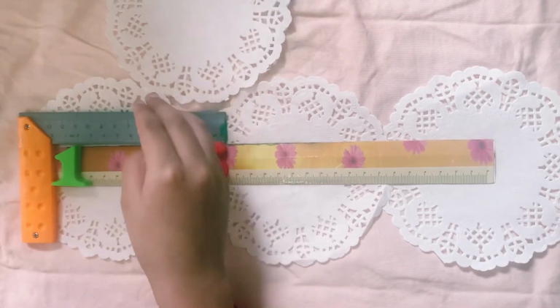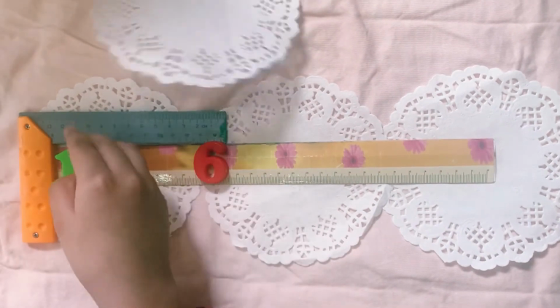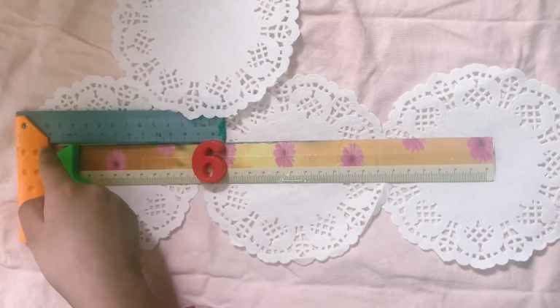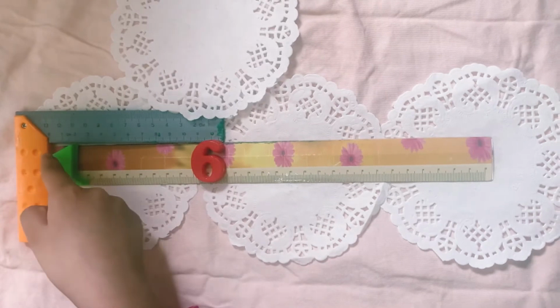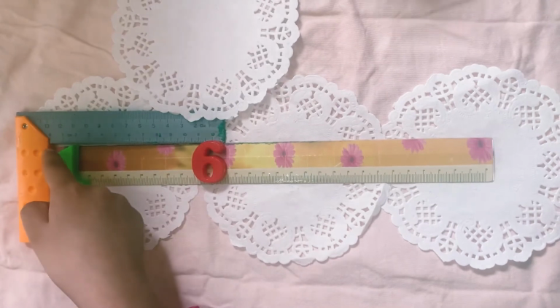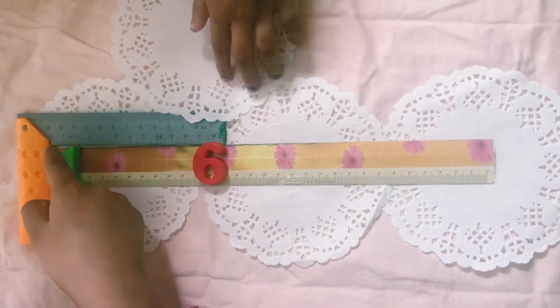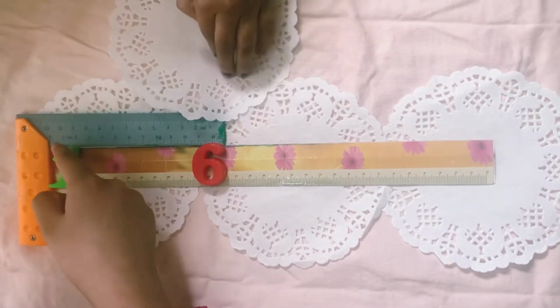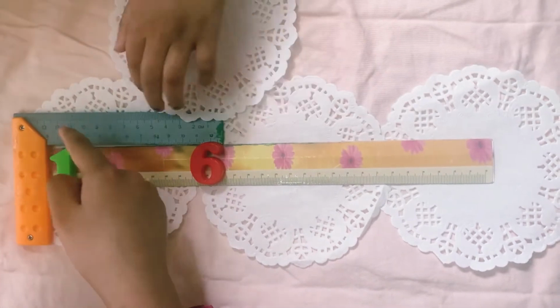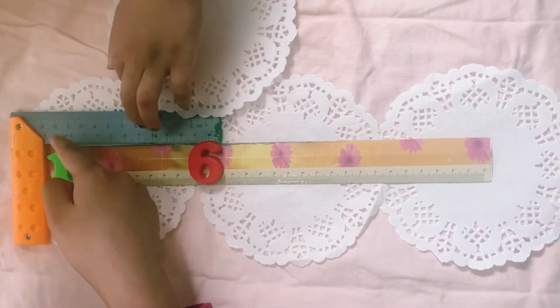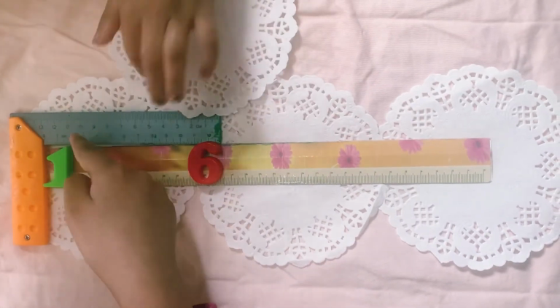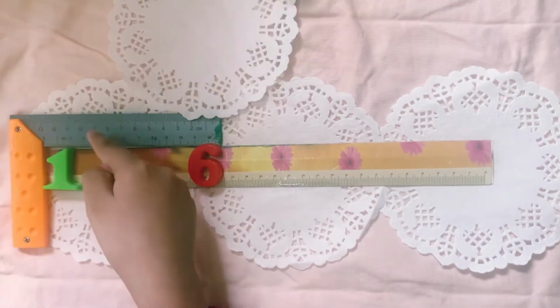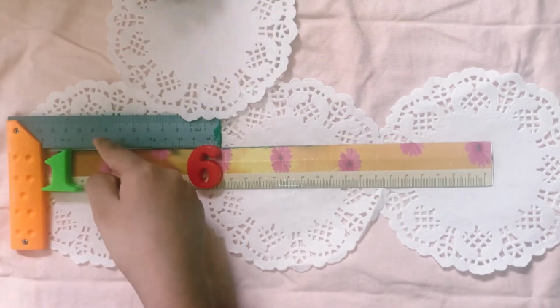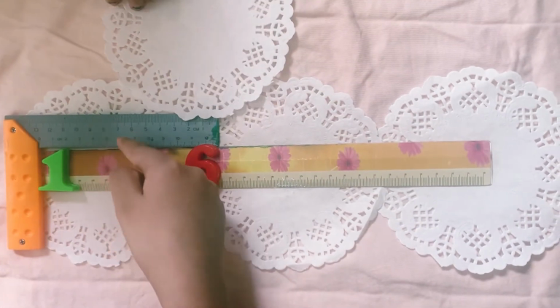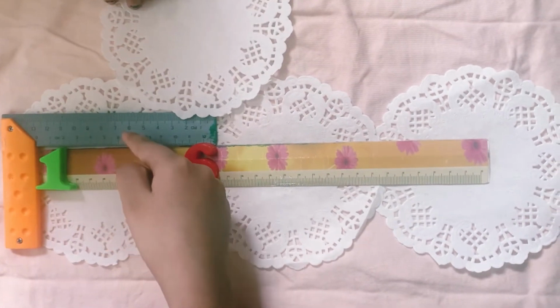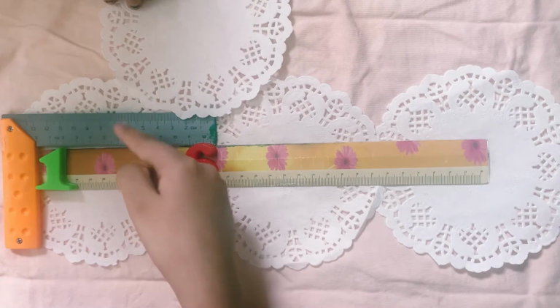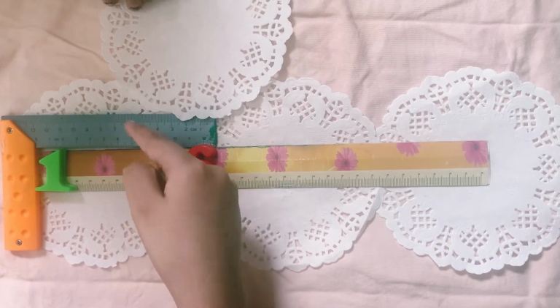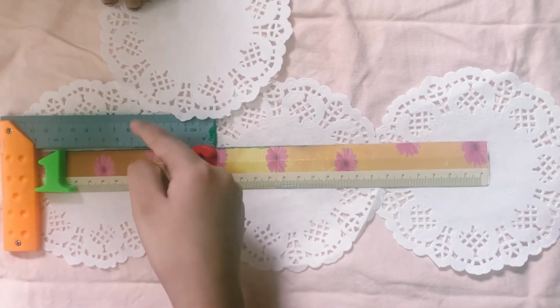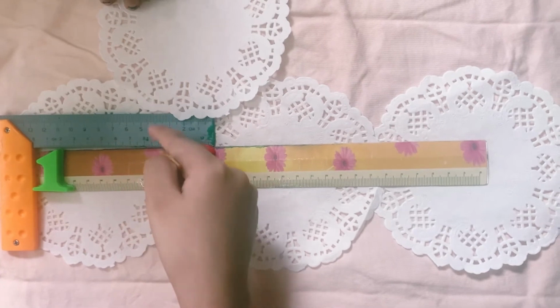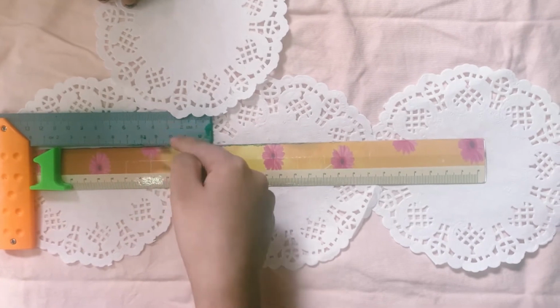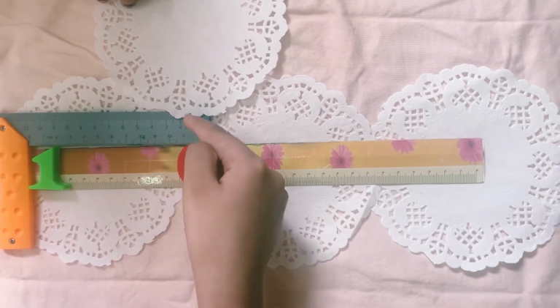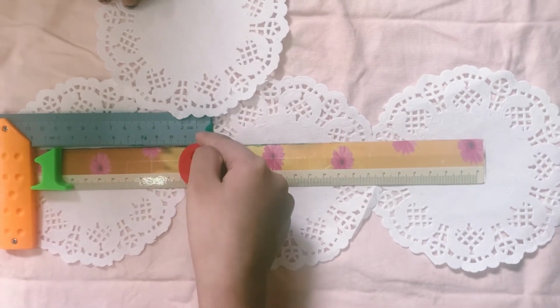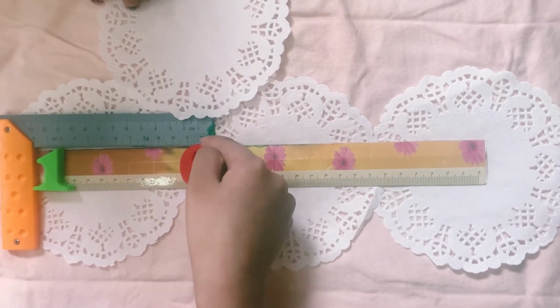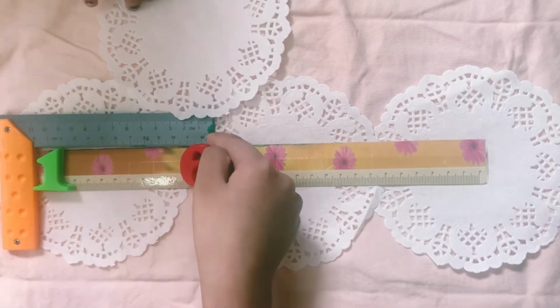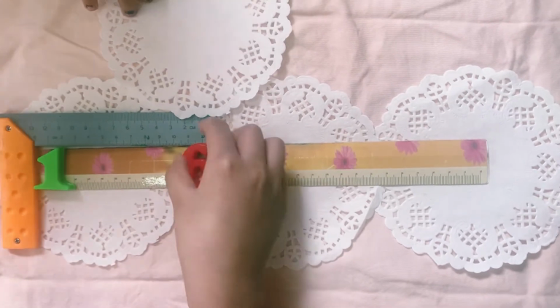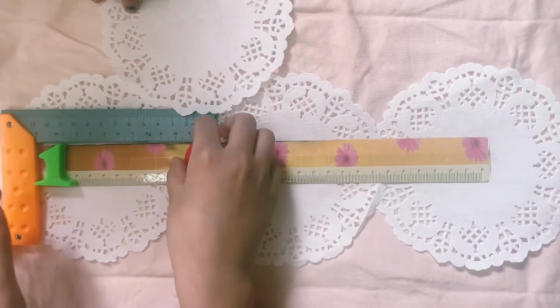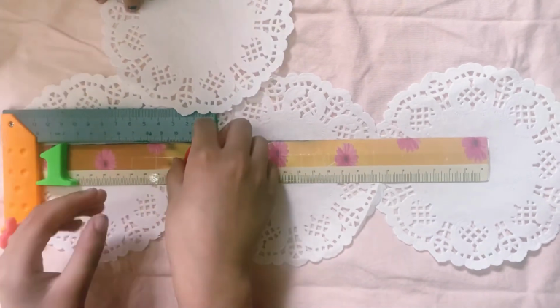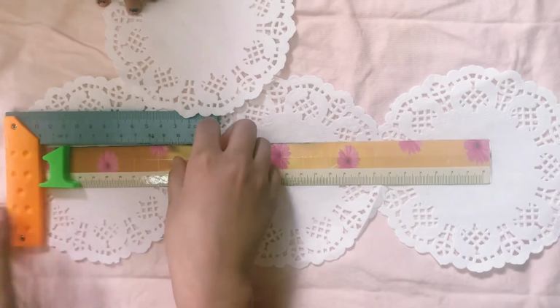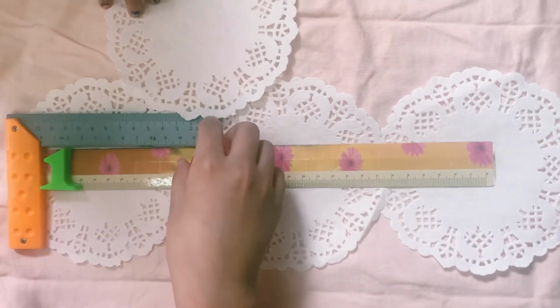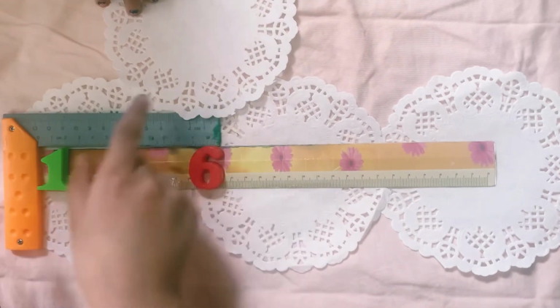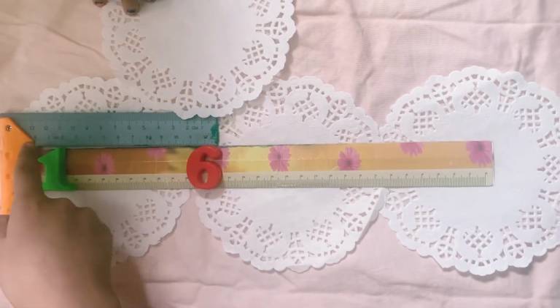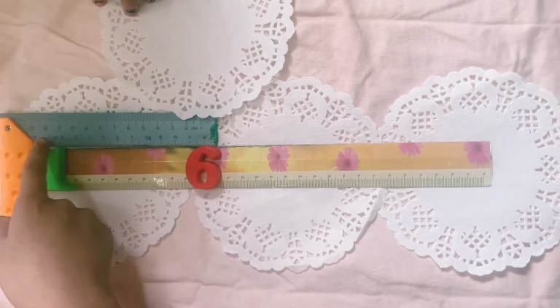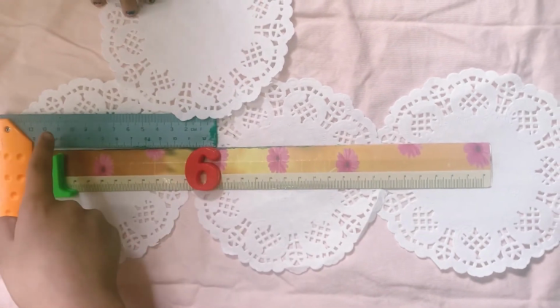Because this ruler is touching to six. That's why it has these numbers of 0, 1, 2, 3, 4, 5, 6, 7, 8, 9, 10, 11, and 12.